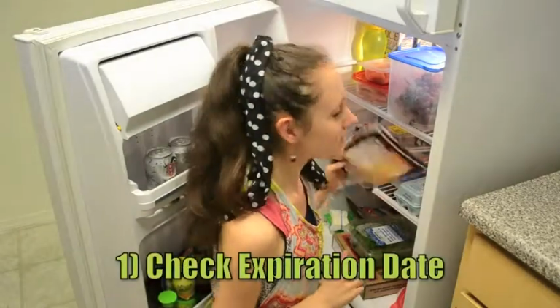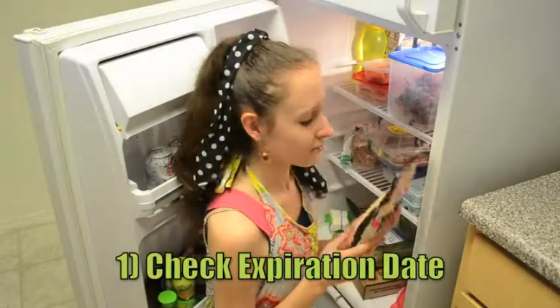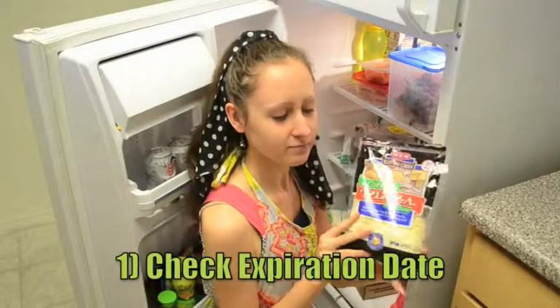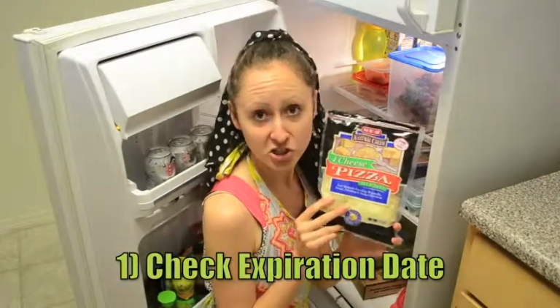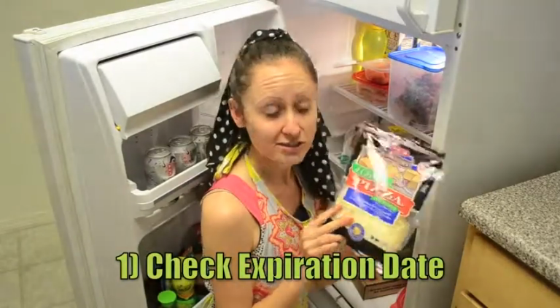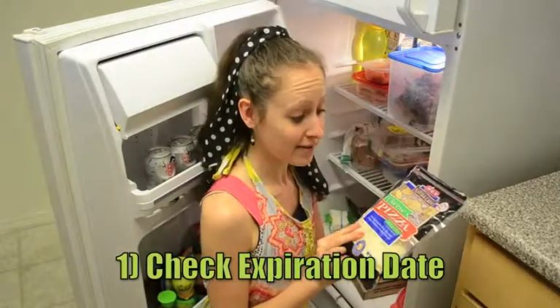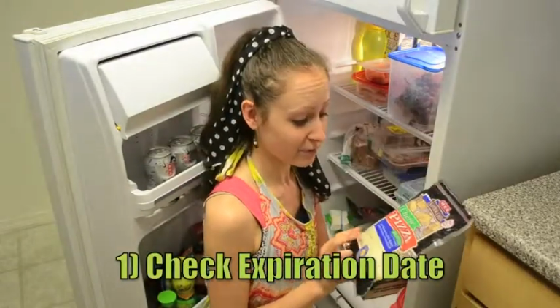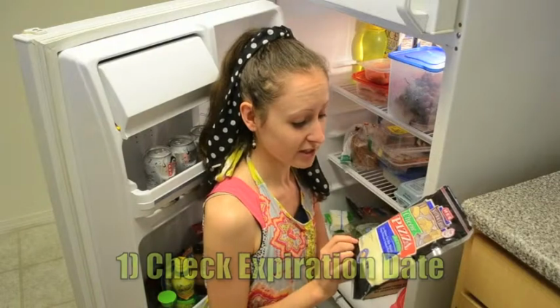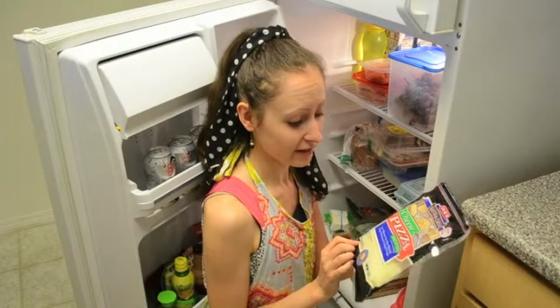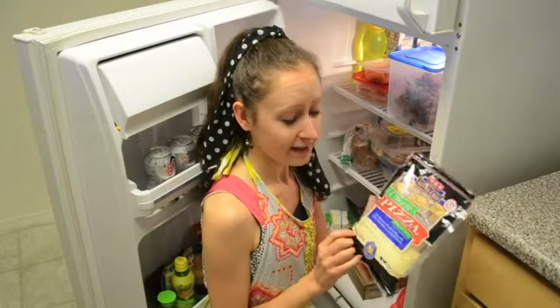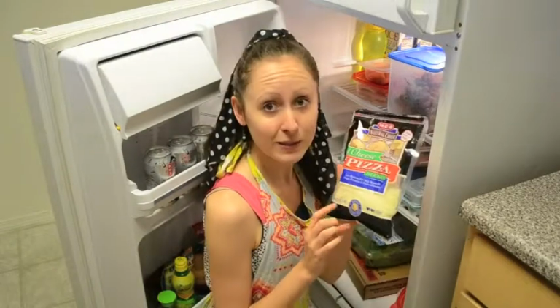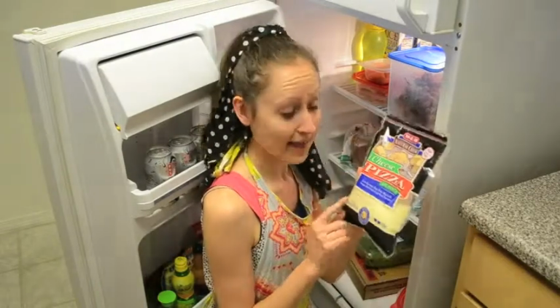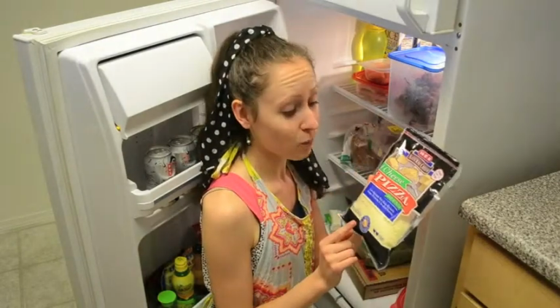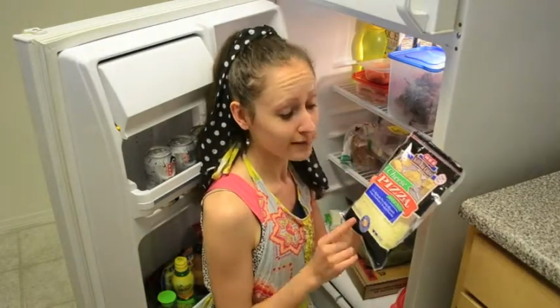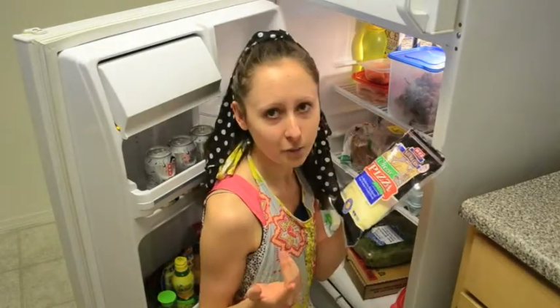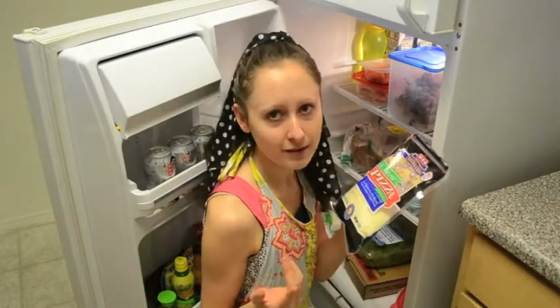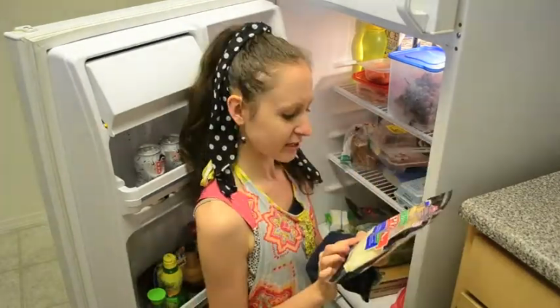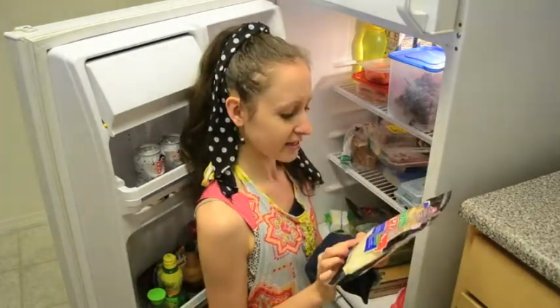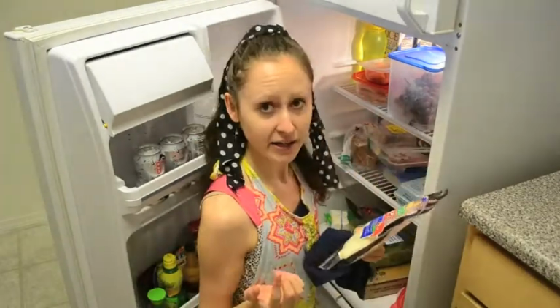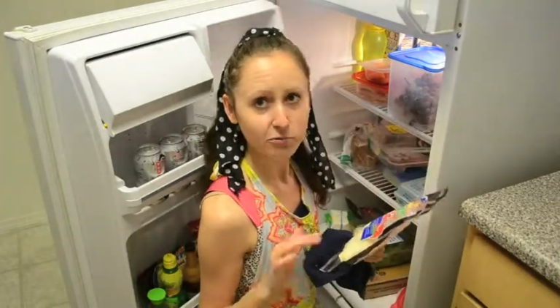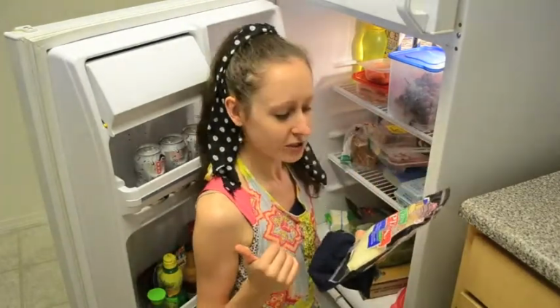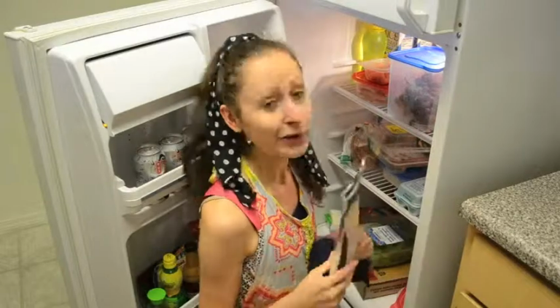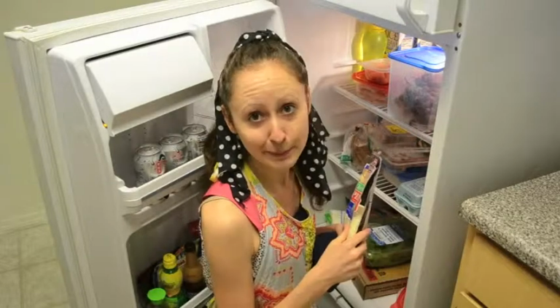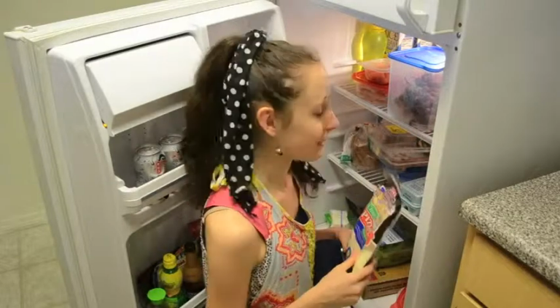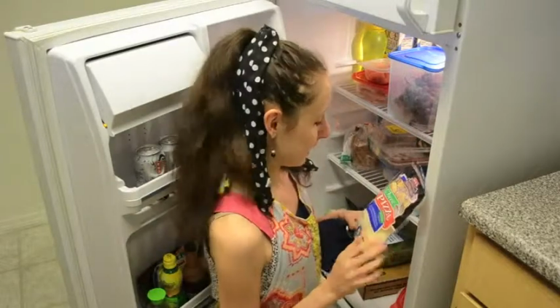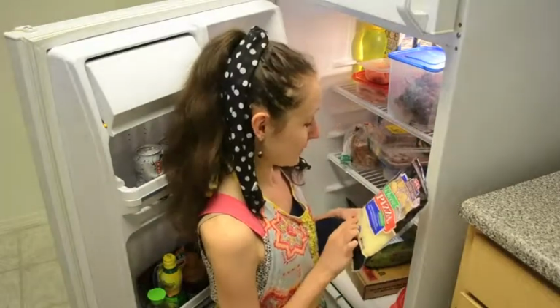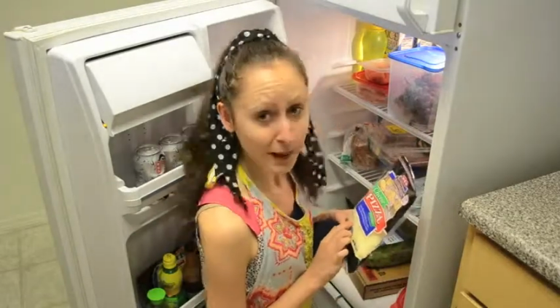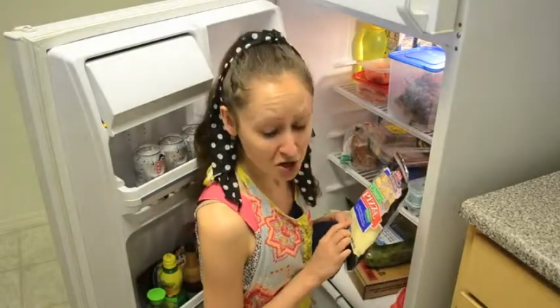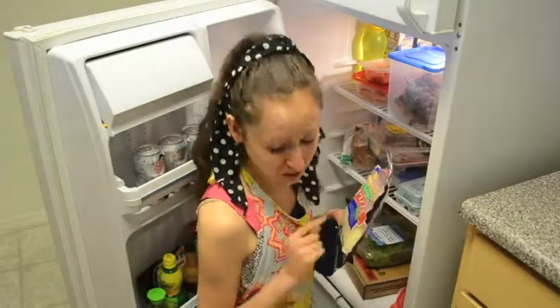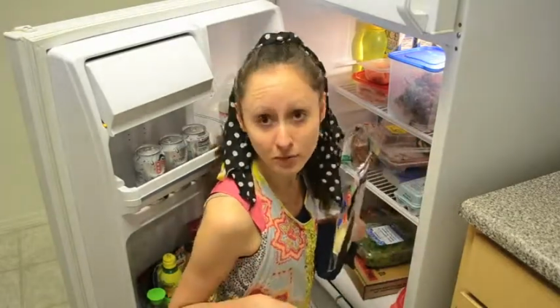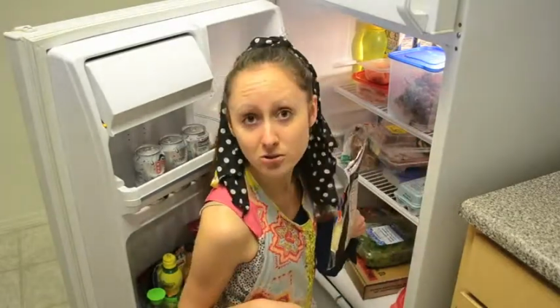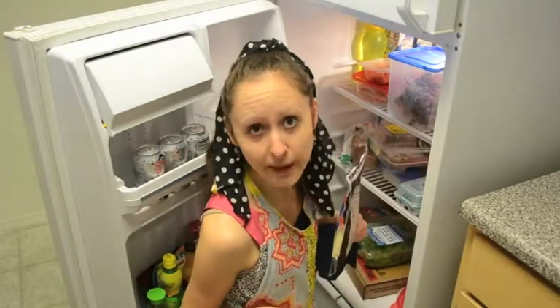Packaged cheese like this has an expiration date on it that tells you exactly when it's going to go bad. The expiration date is checking out, so we're good to go — we're going to keep it in here. If it was past the date though, it would be going in one of those trash bags.